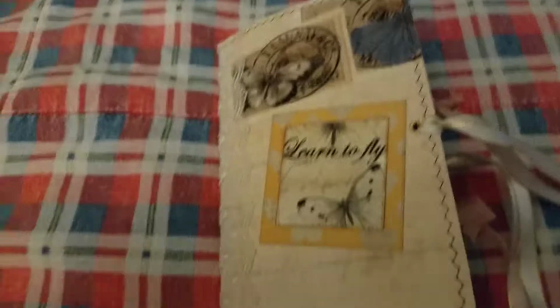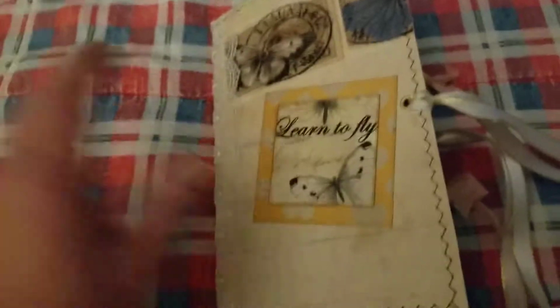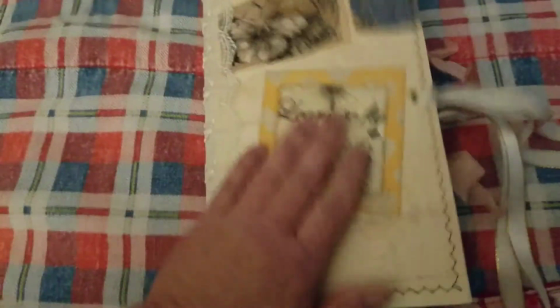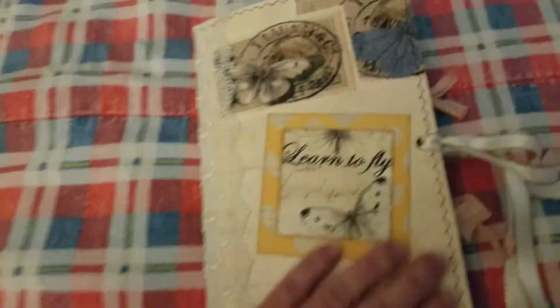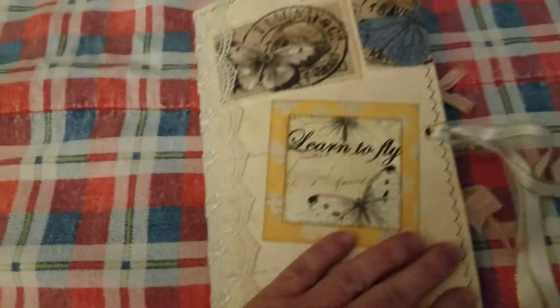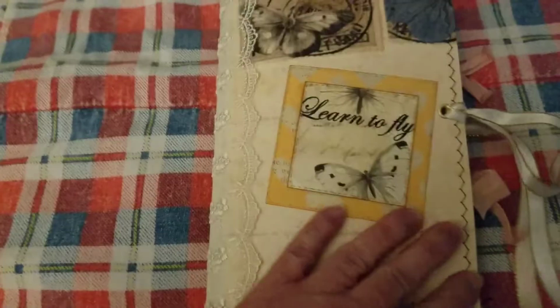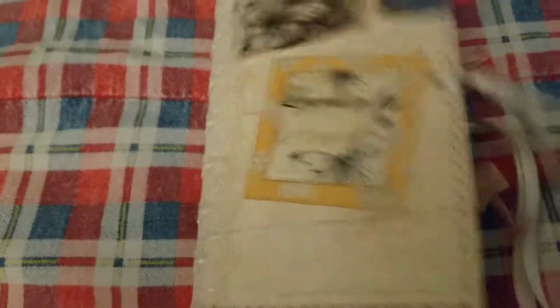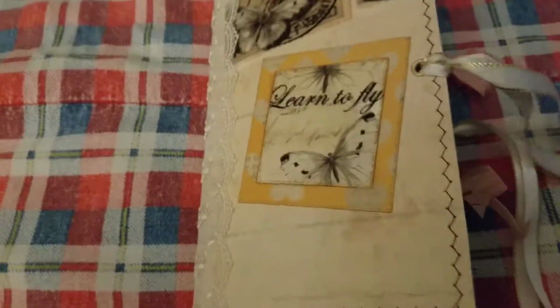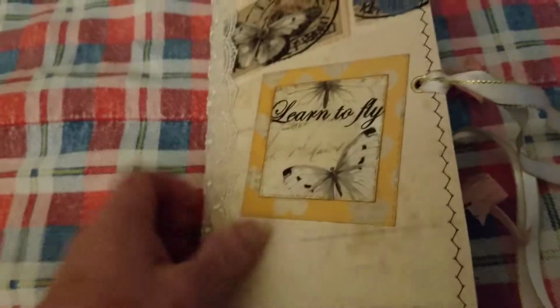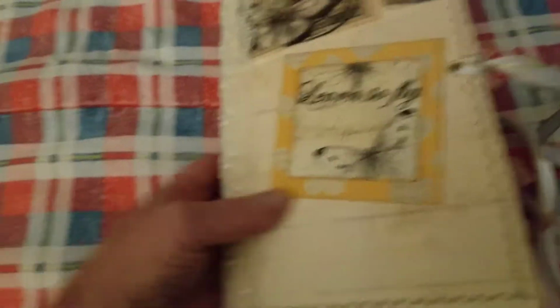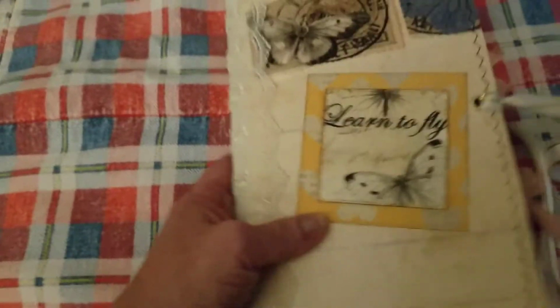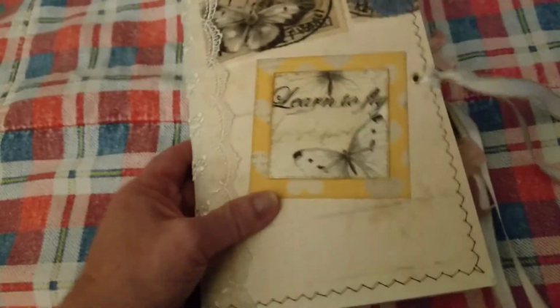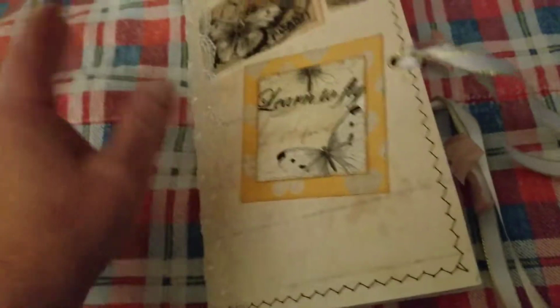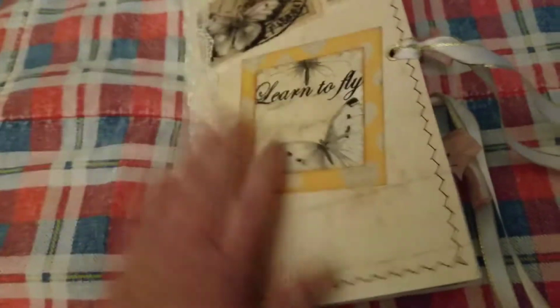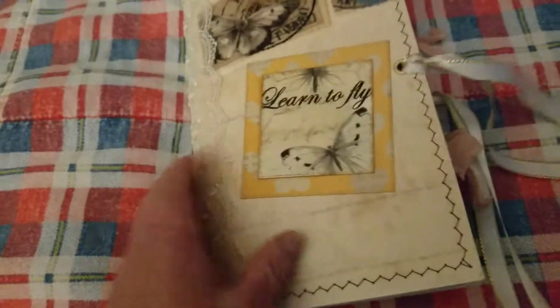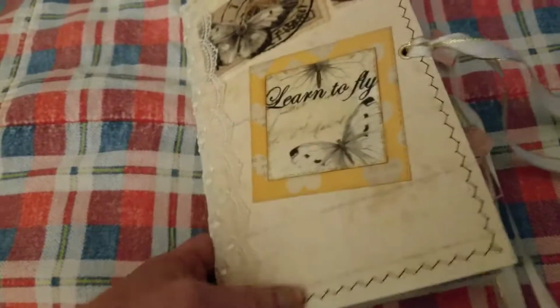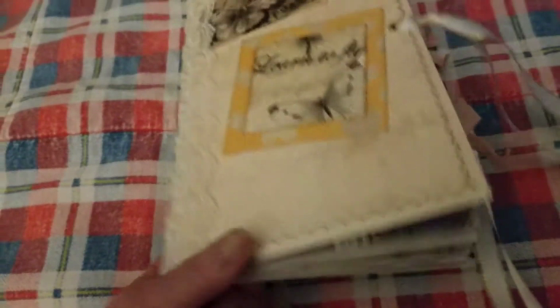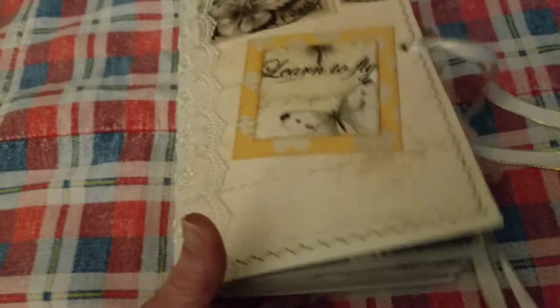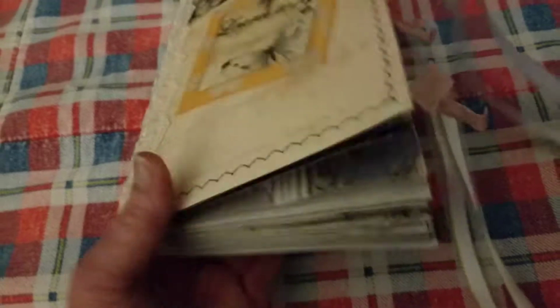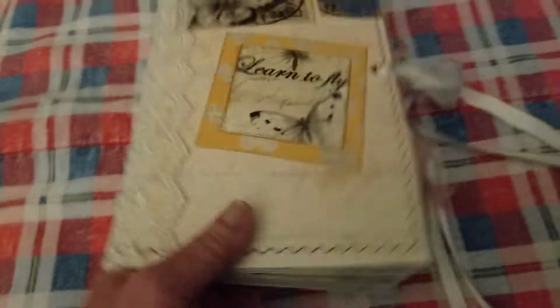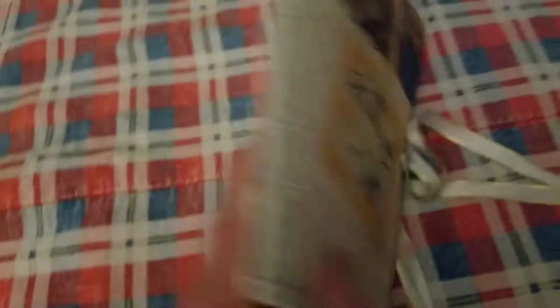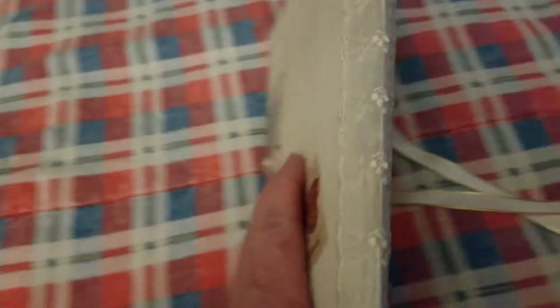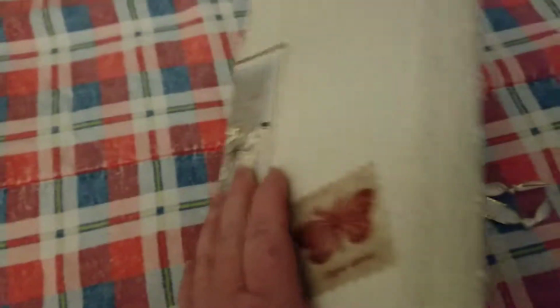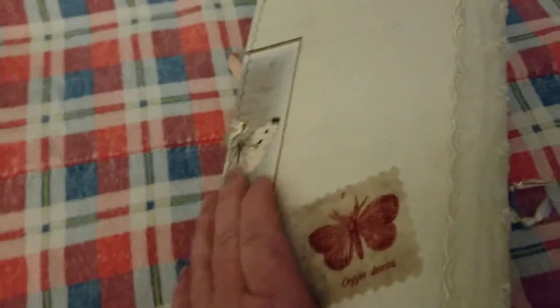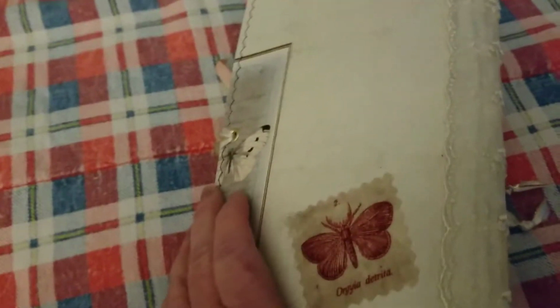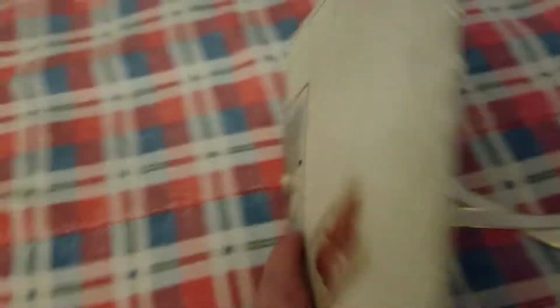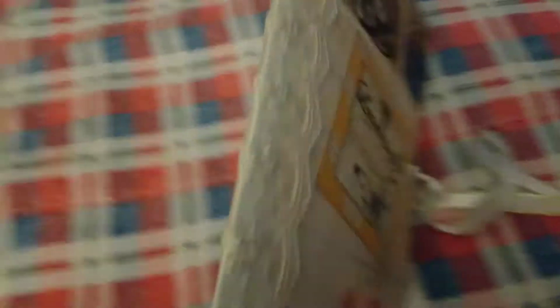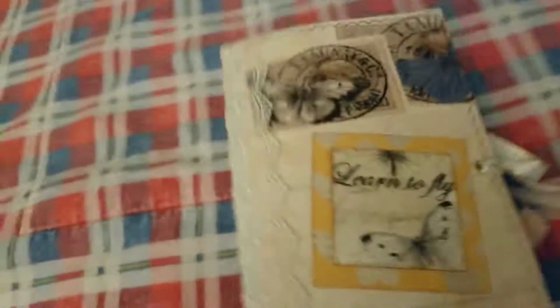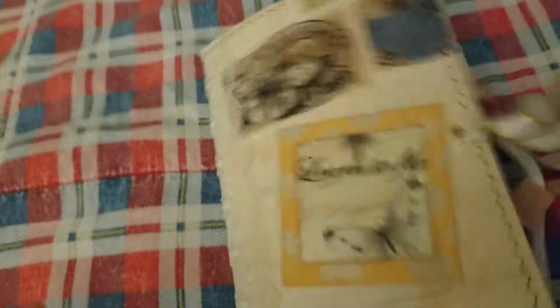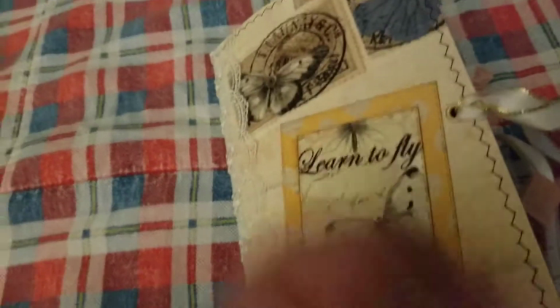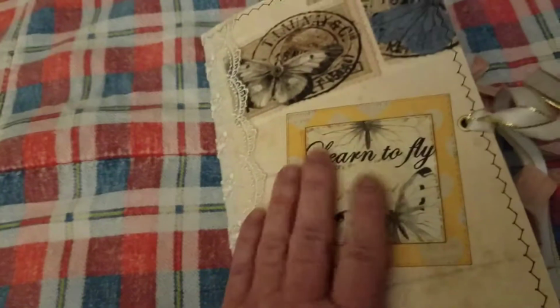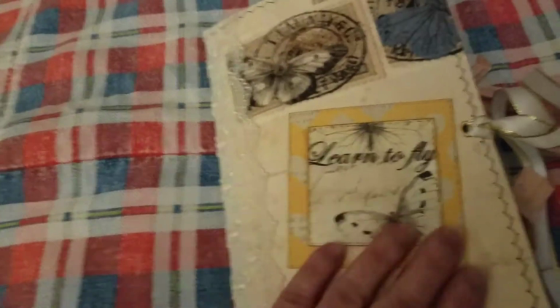Good afternoon. I'm back with another journal share. This one is for my daughter's friend. I make a lot of these and that is okay. I'm glad I can do it.